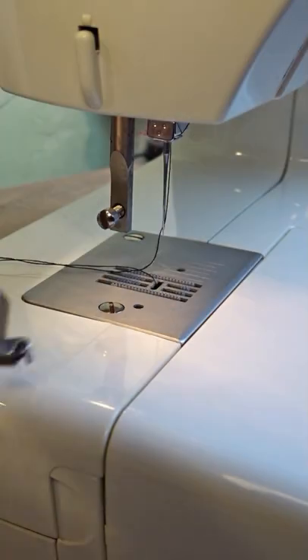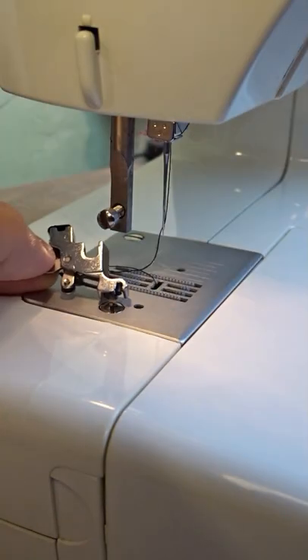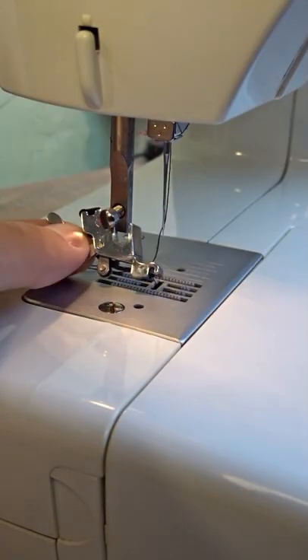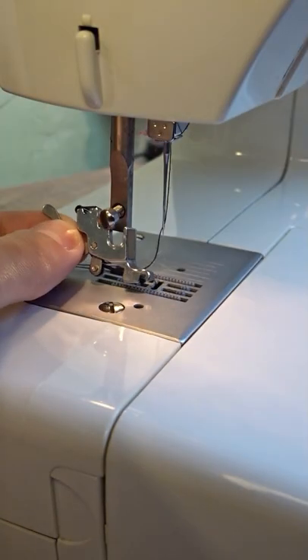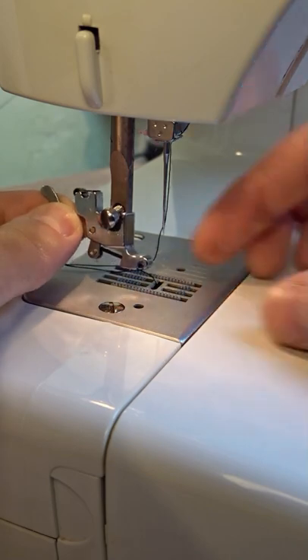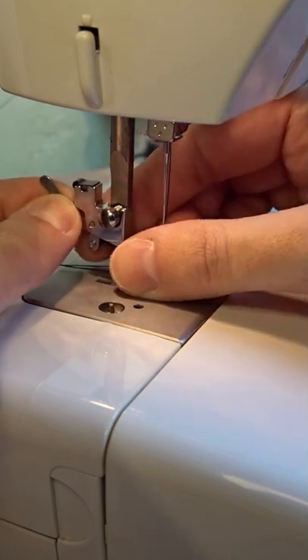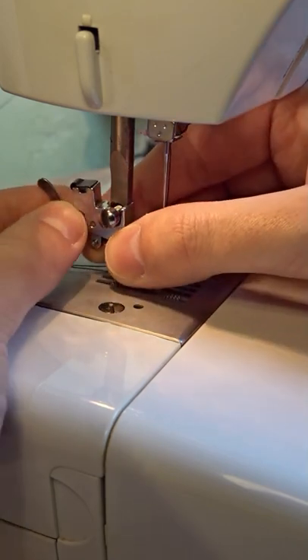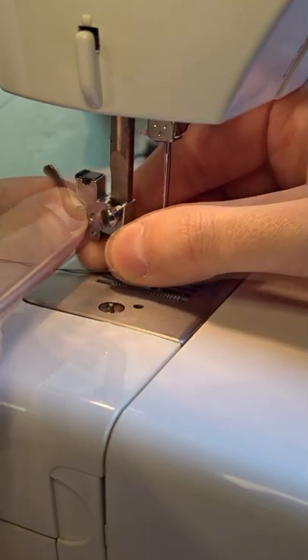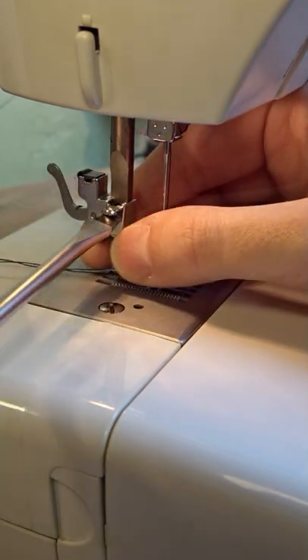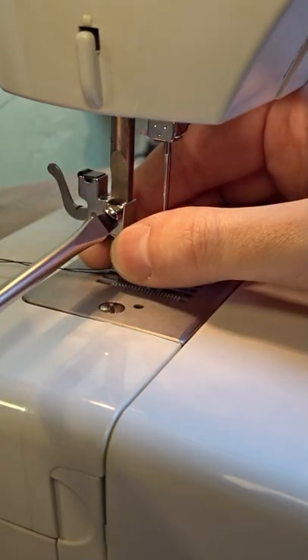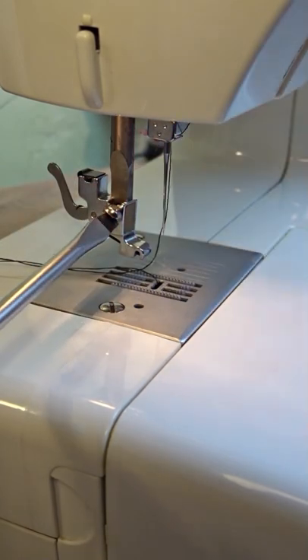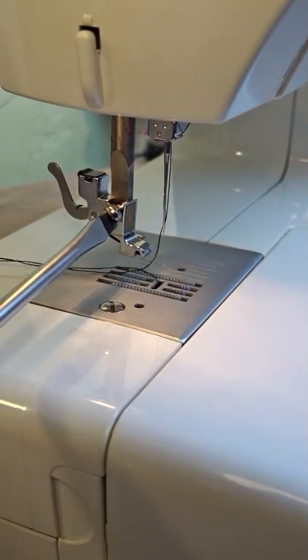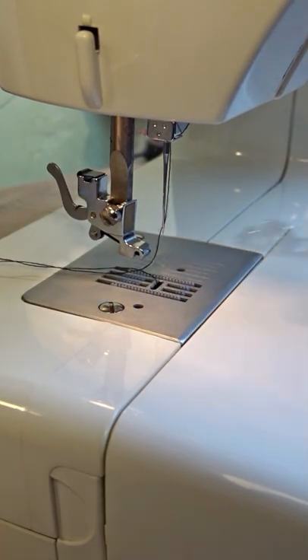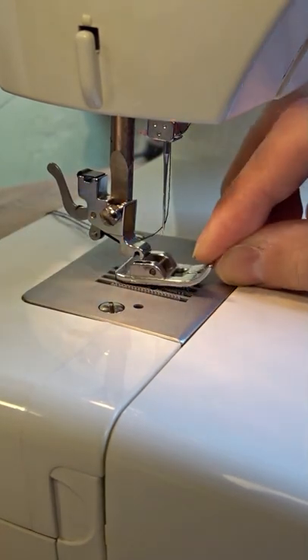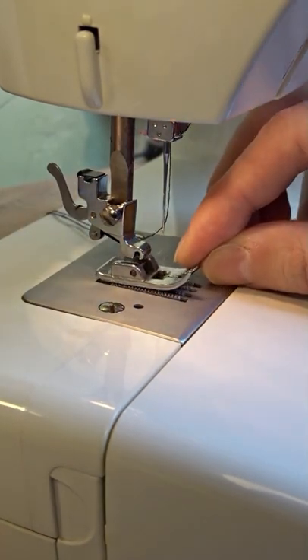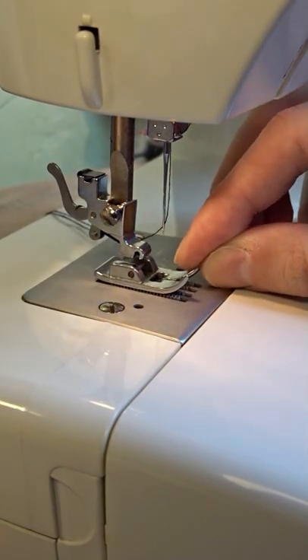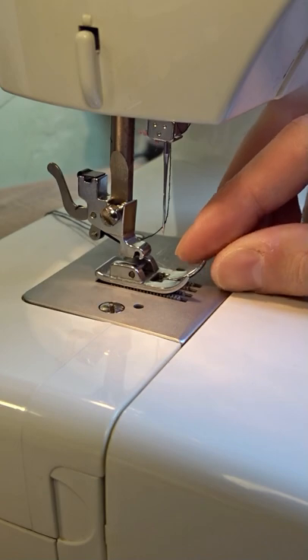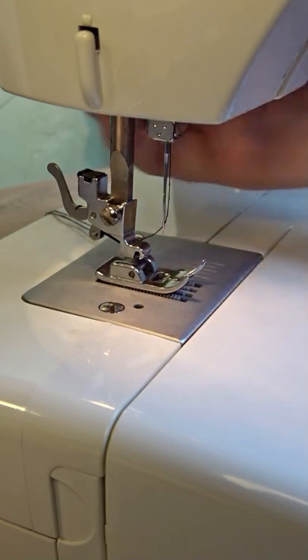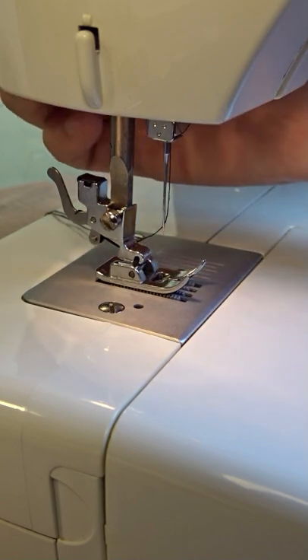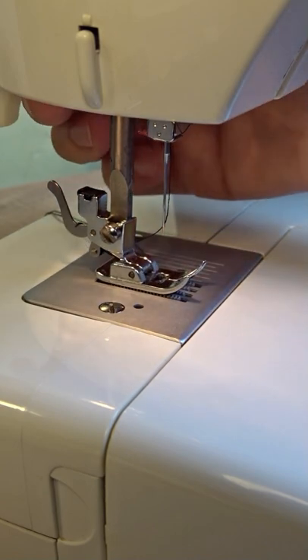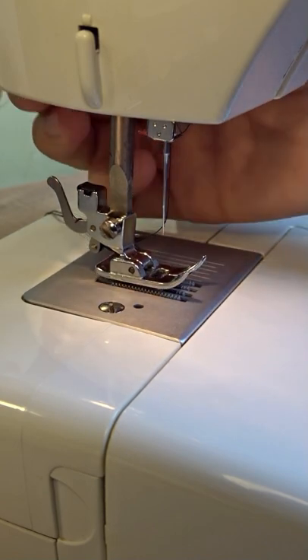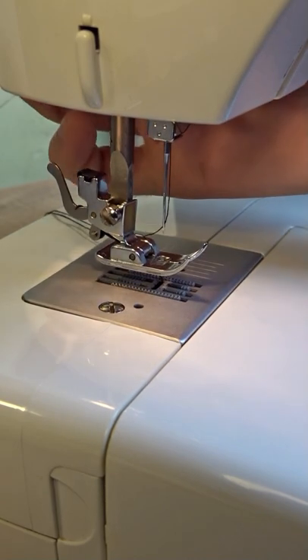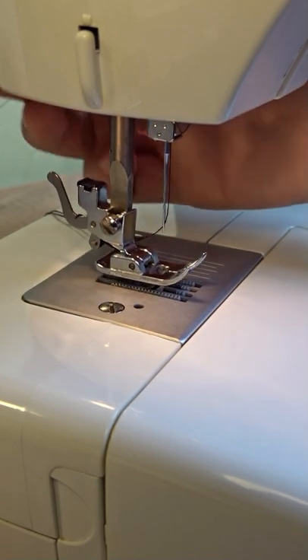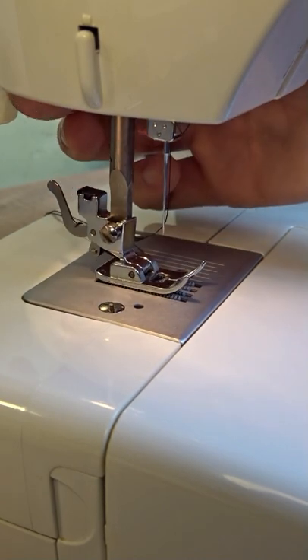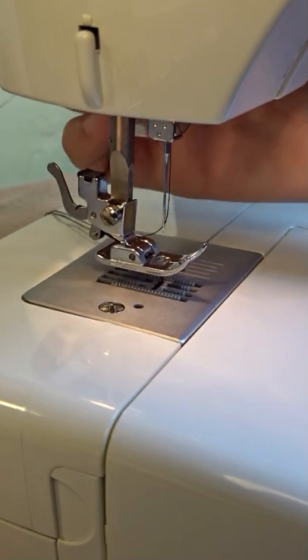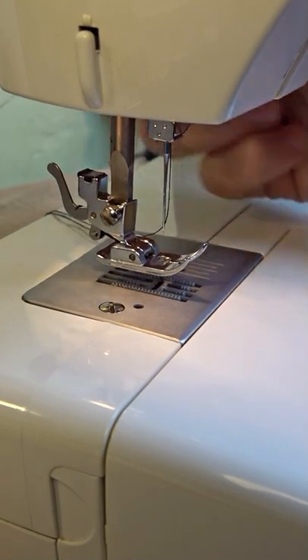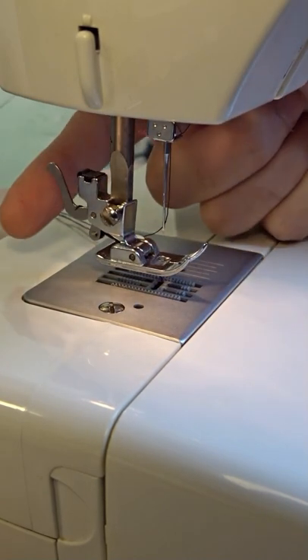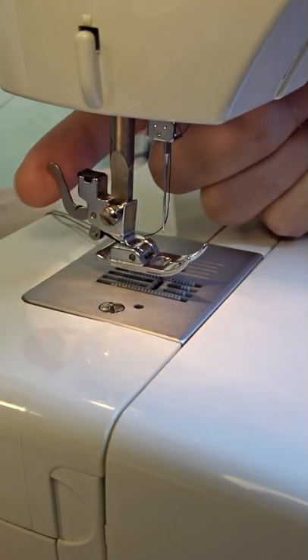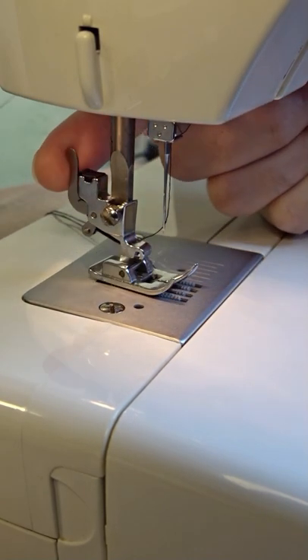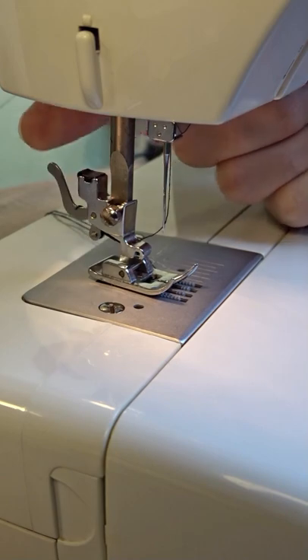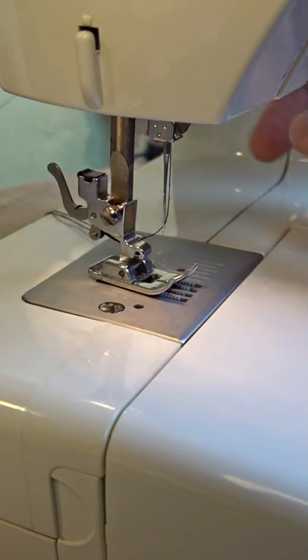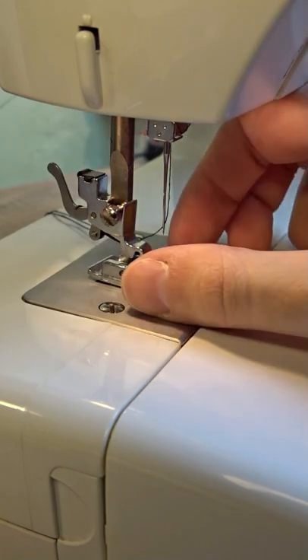Tighten the presser foot holder to the metal bar. Place the presser foot underneath the holder and lower it to attach the presser foot. To change the presser foot, you have to push the lever on the back.